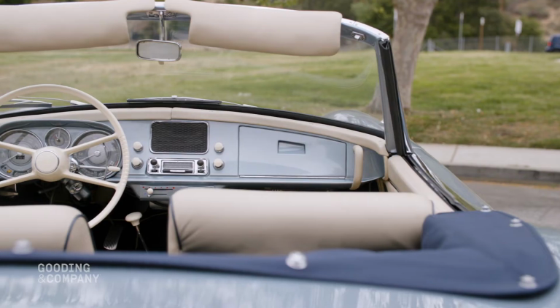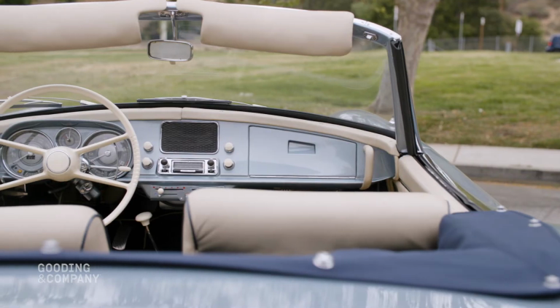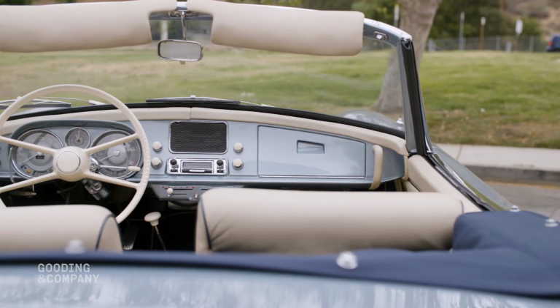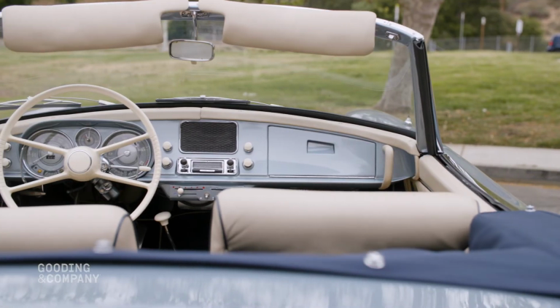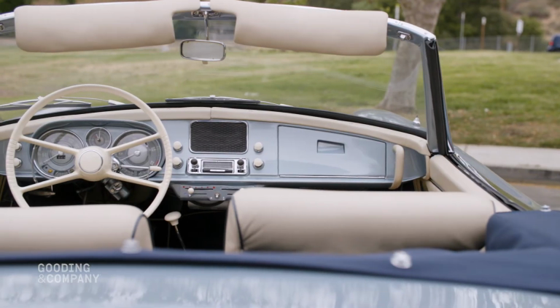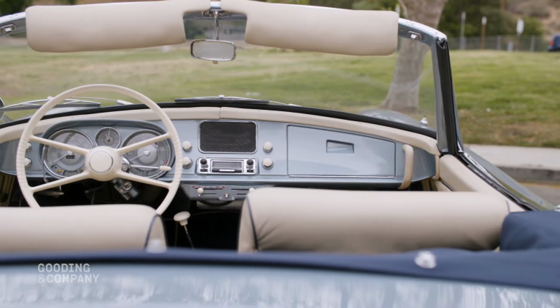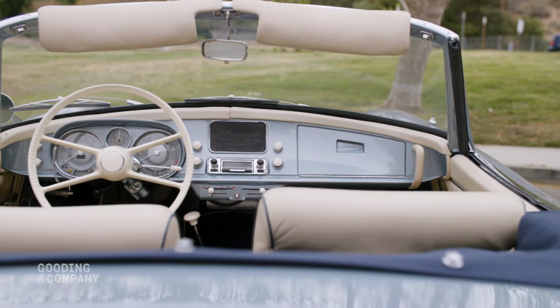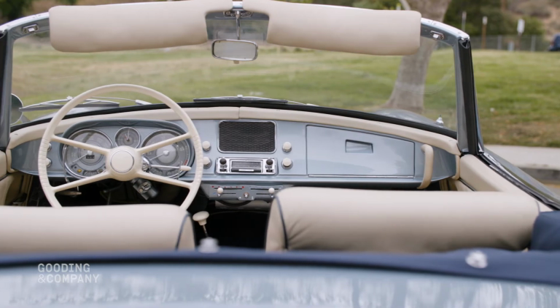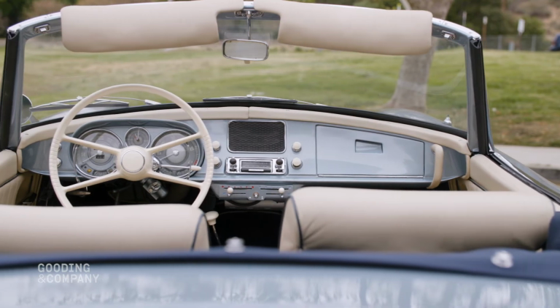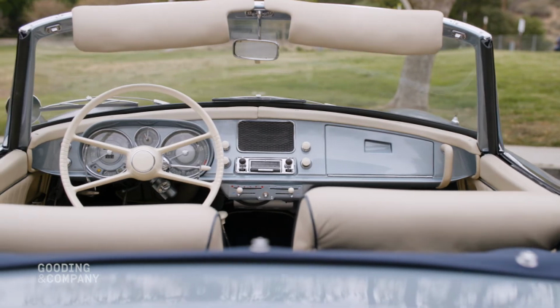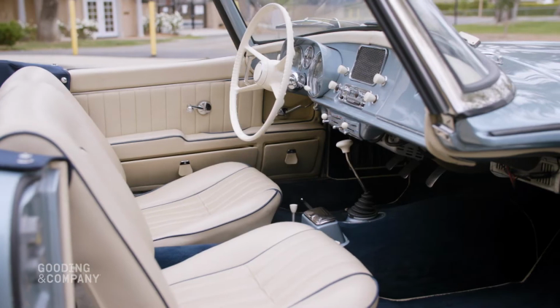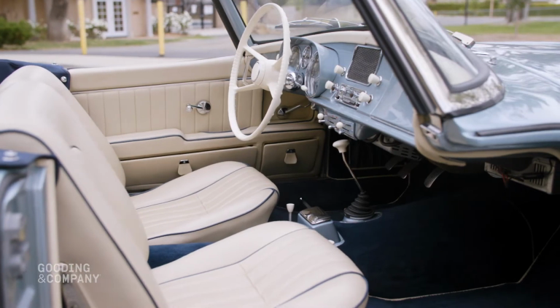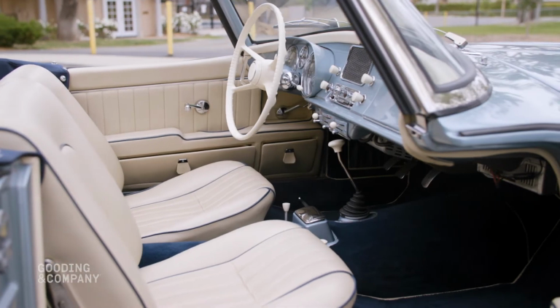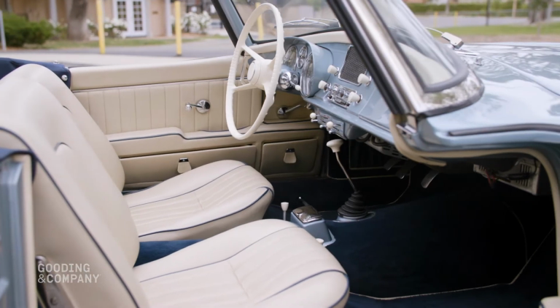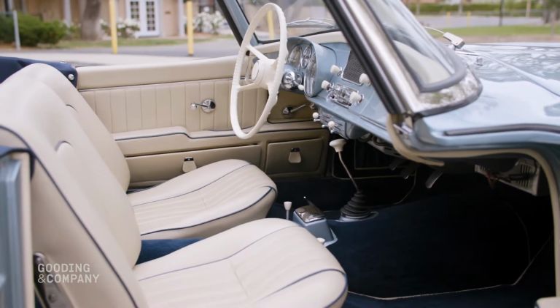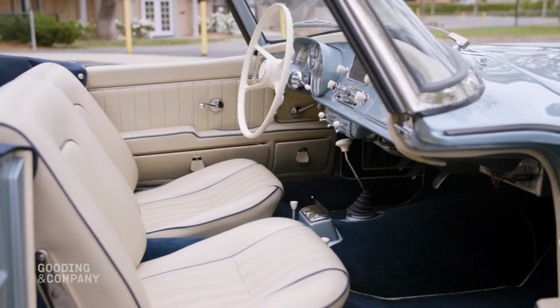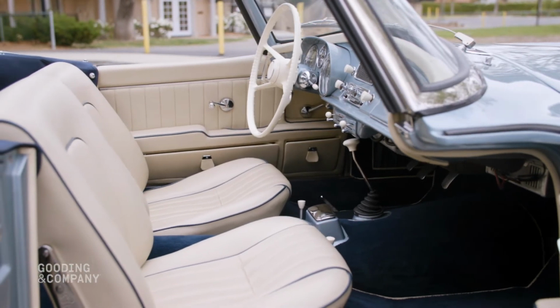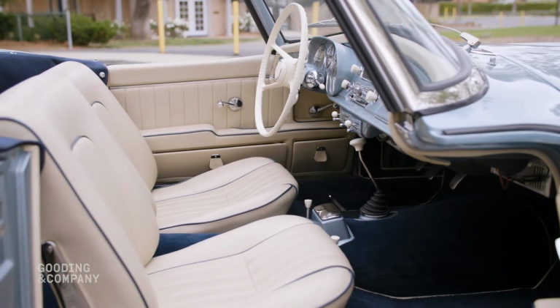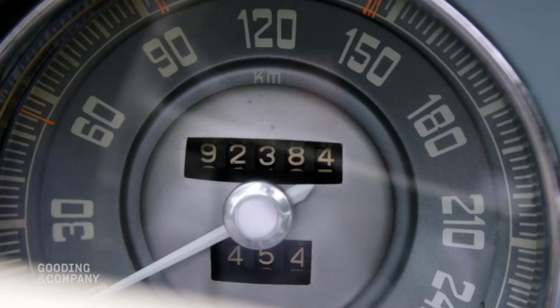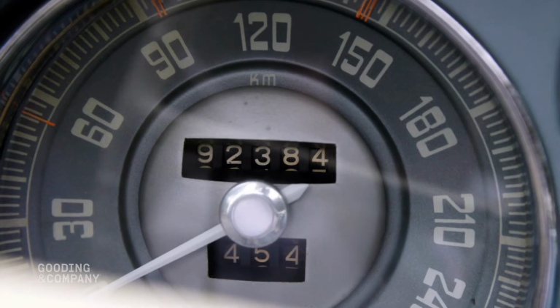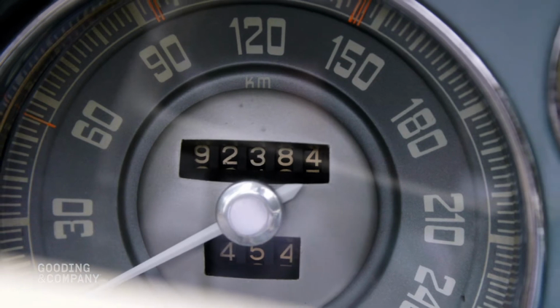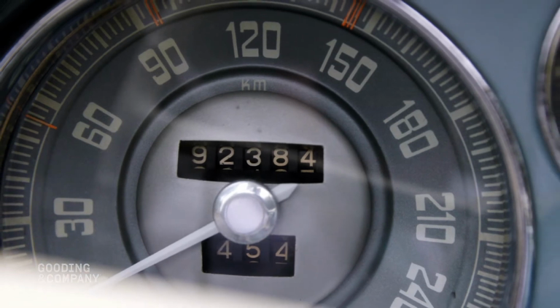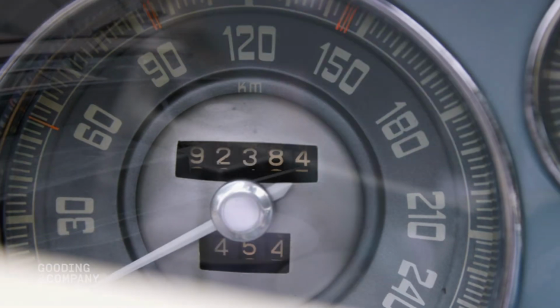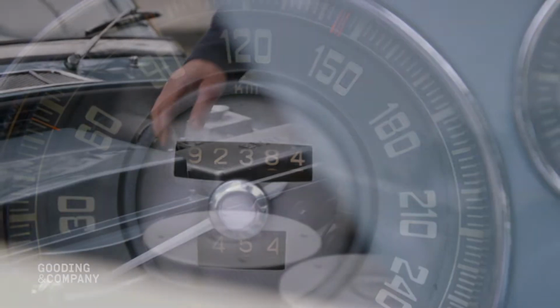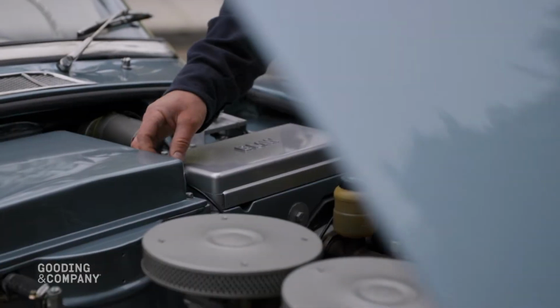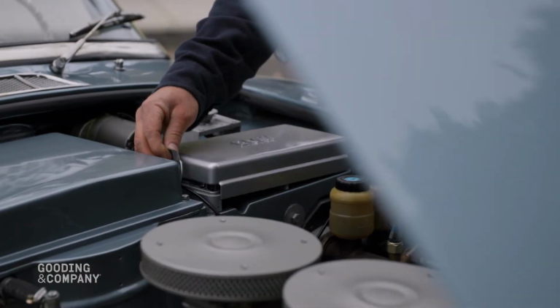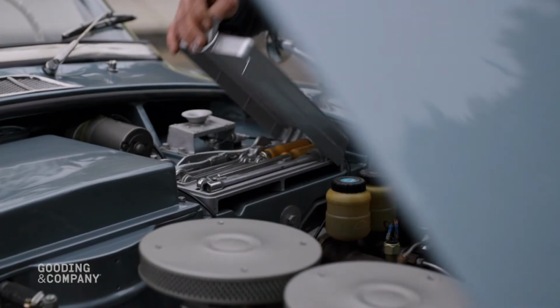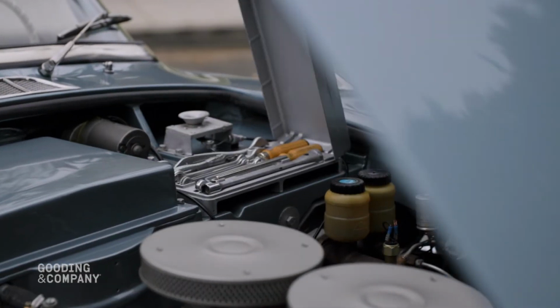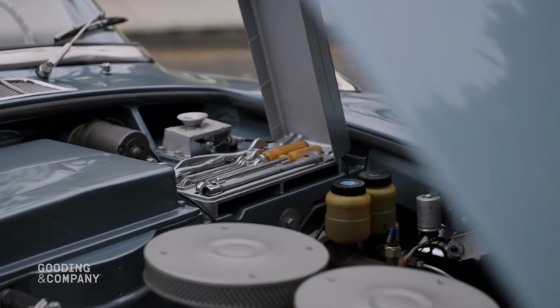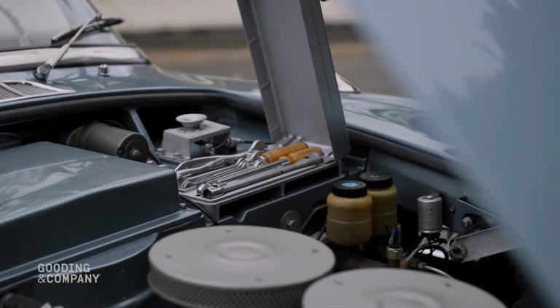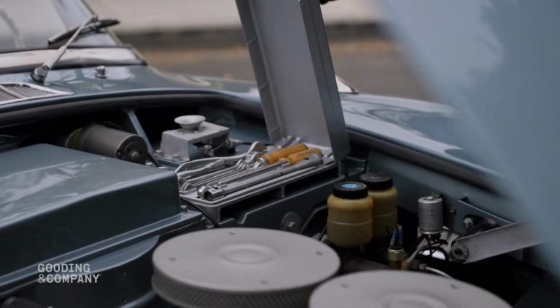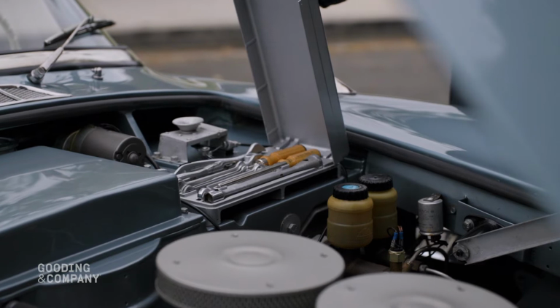A testament to their appeal, 507s were sold new to luminaries such as Elvis Presley and world champion driver John Surtees. They were equally at home on the boulevard as they were competing in the legendary Mille Miglia.